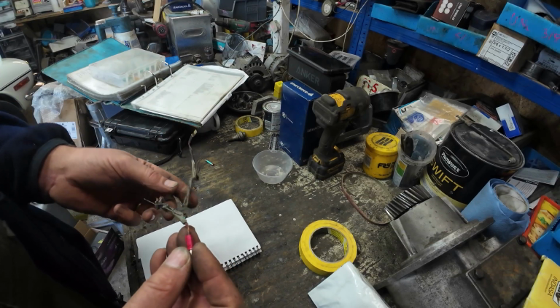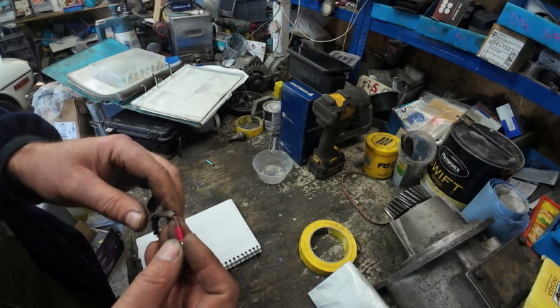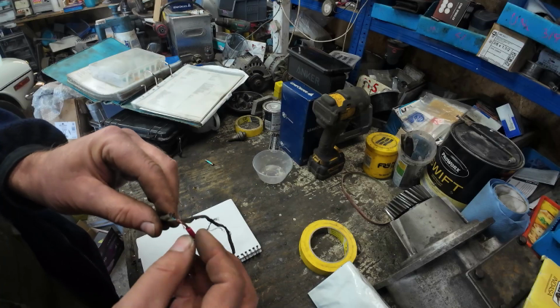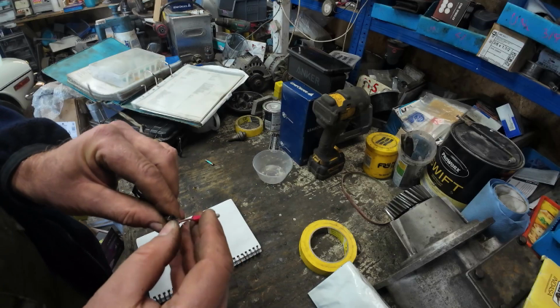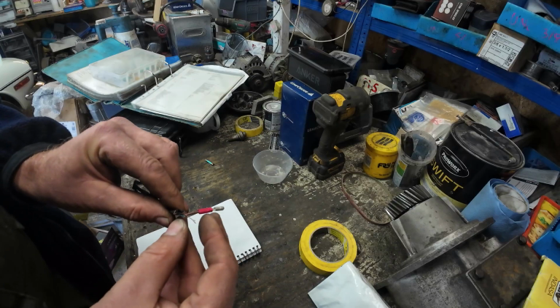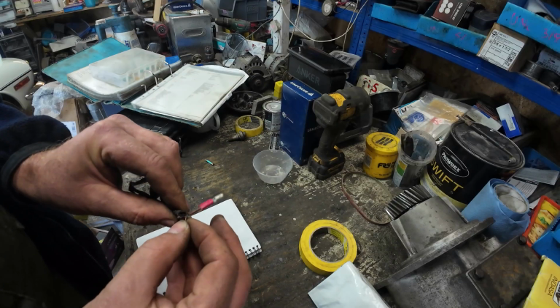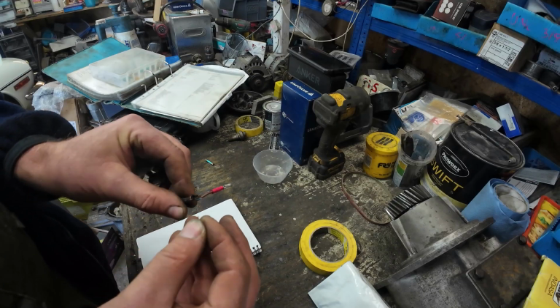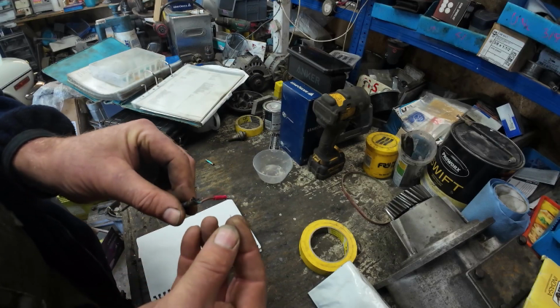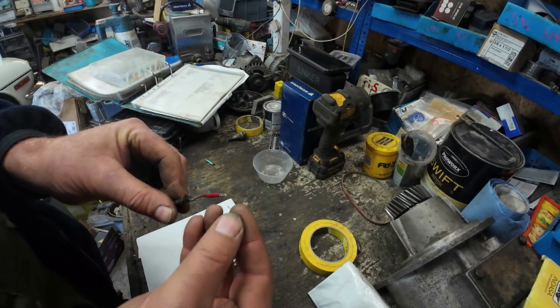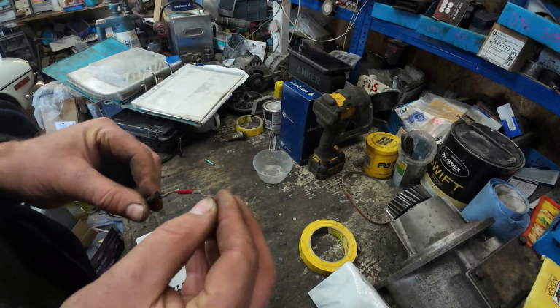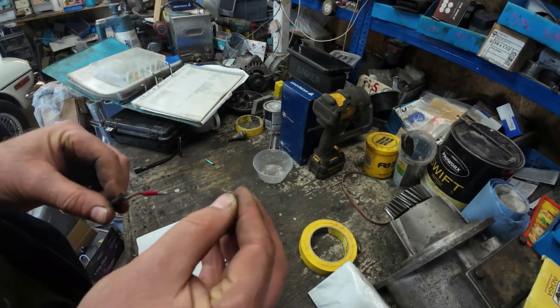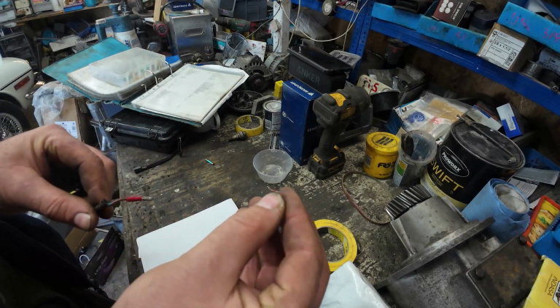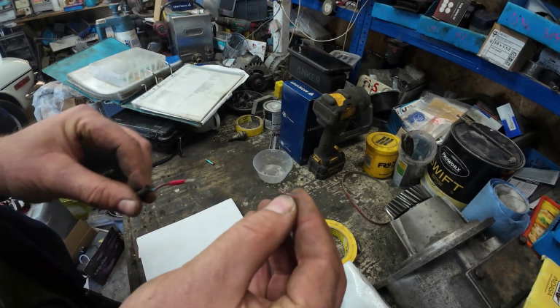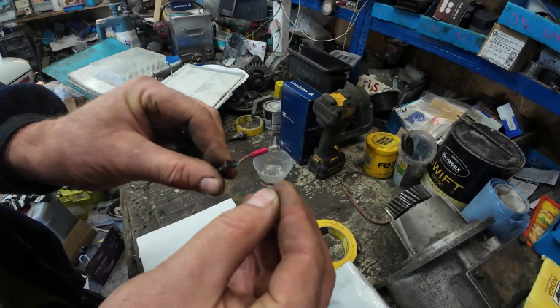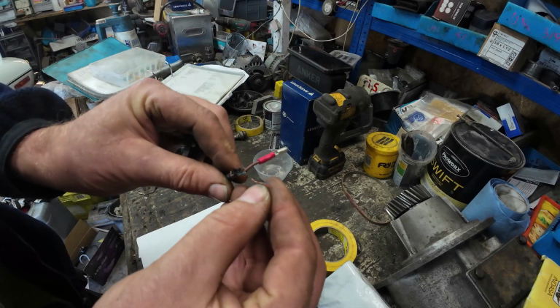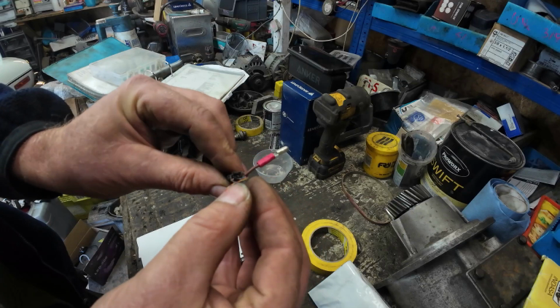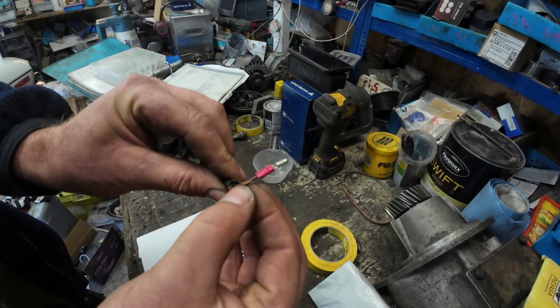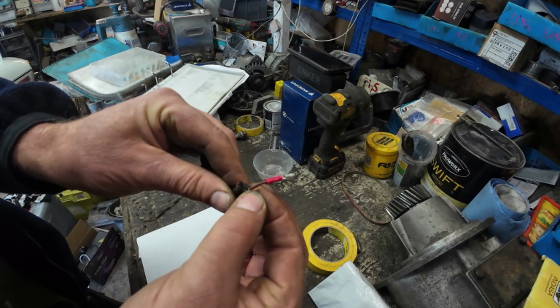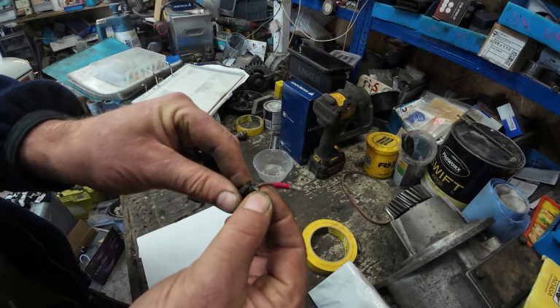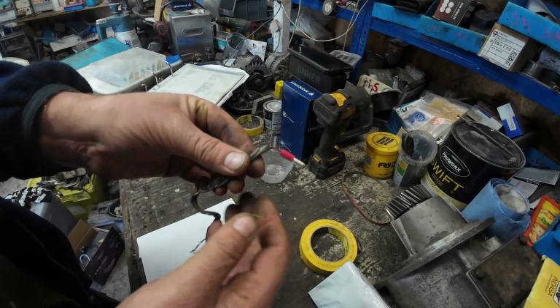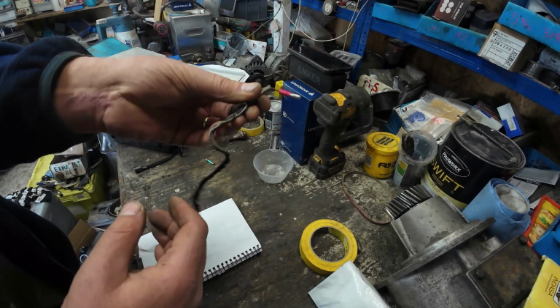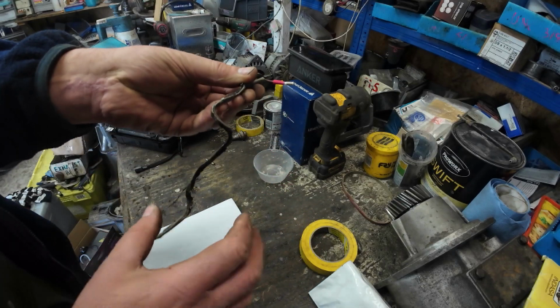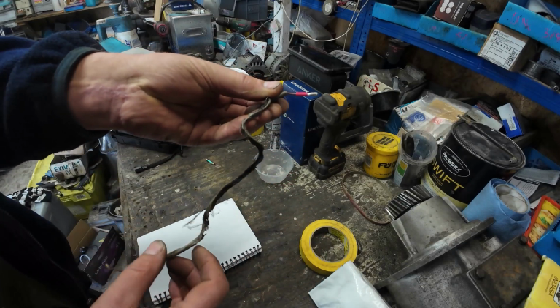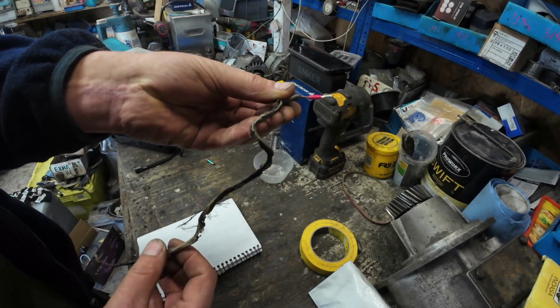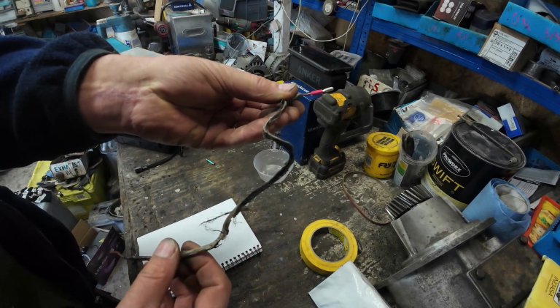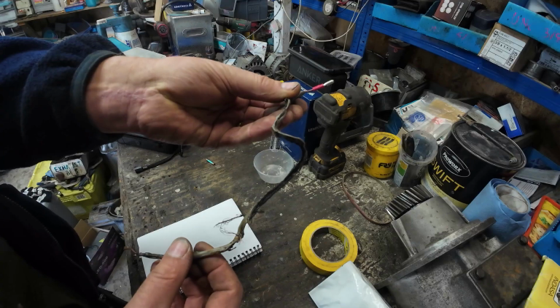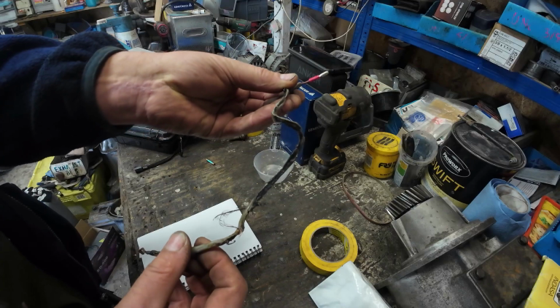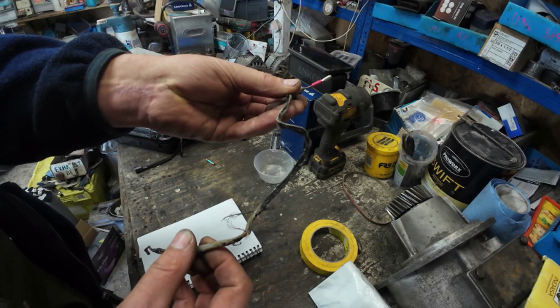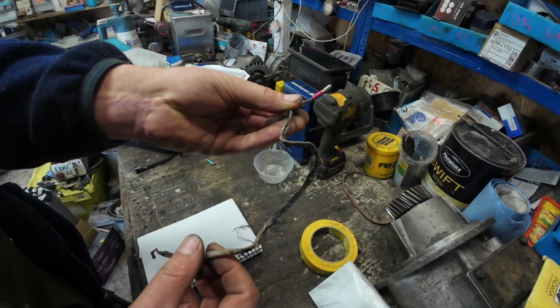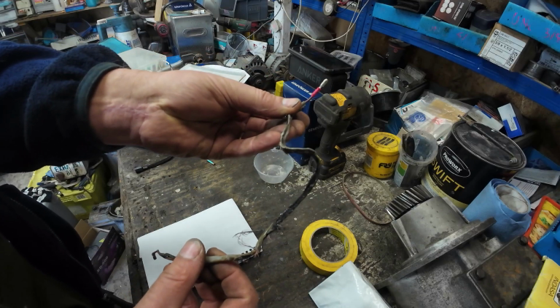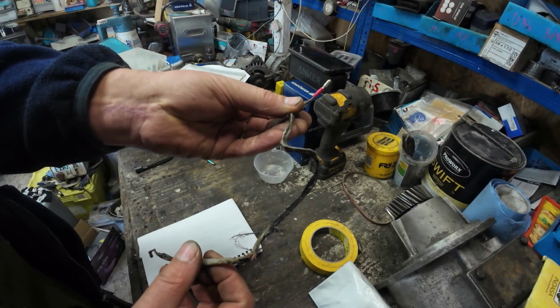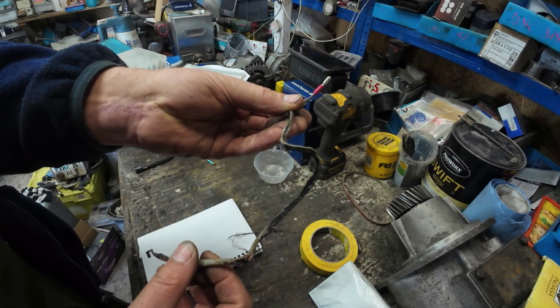First and foremost, someone has used either domestic or speaker wiring. You can see it's got some weird strands and so forth in here. And in all honesty, it's probably saved the loom.